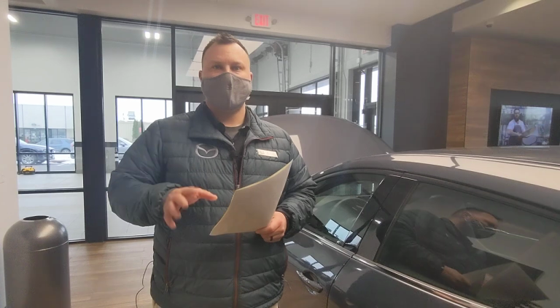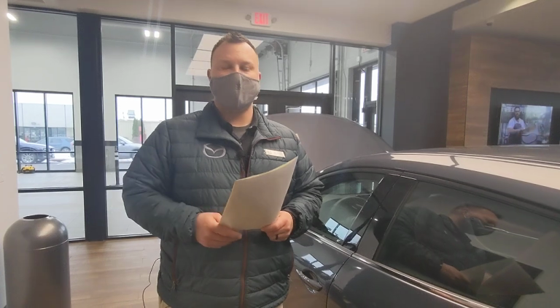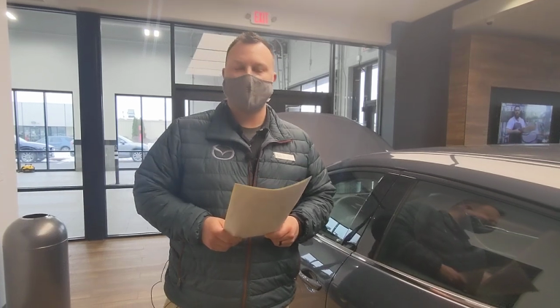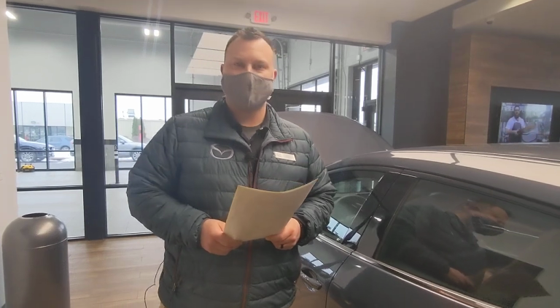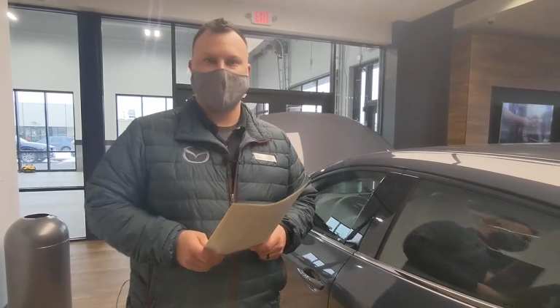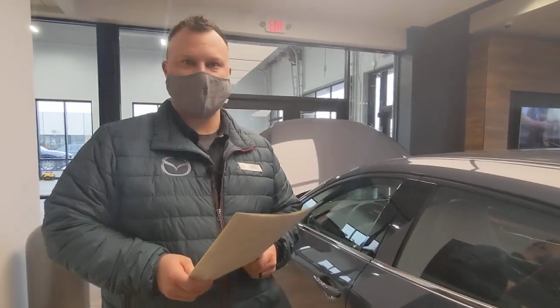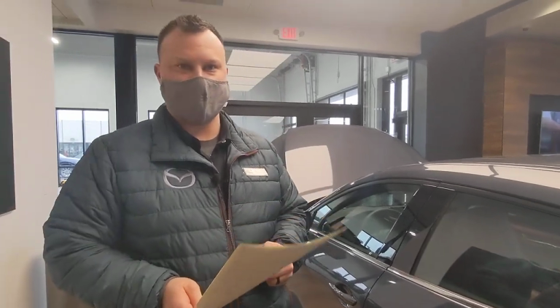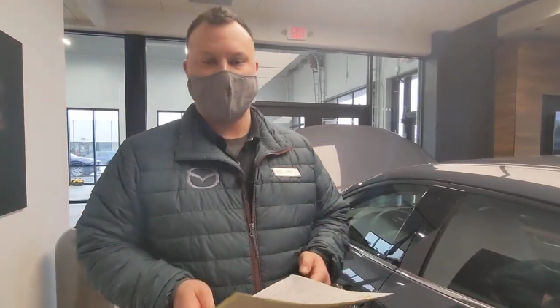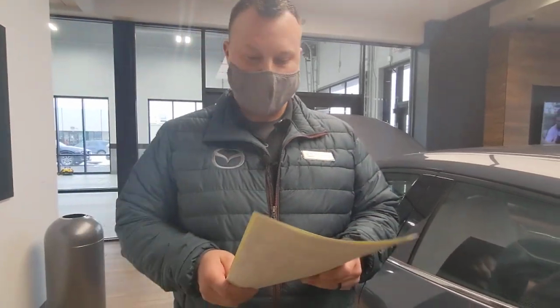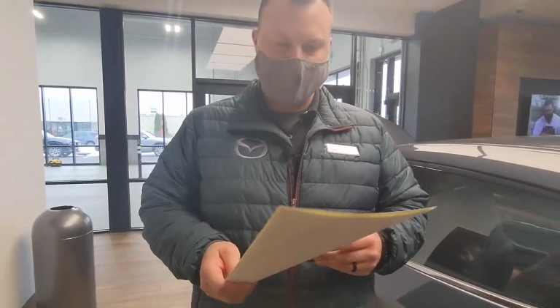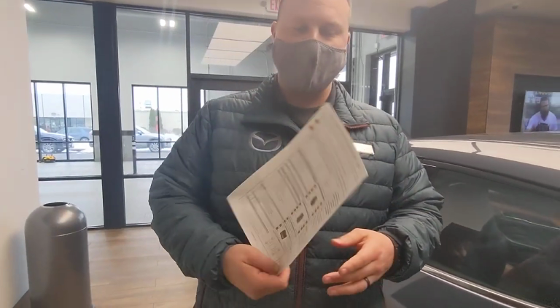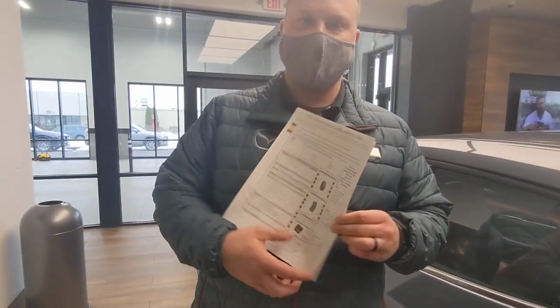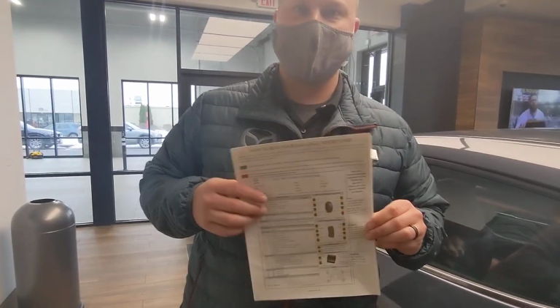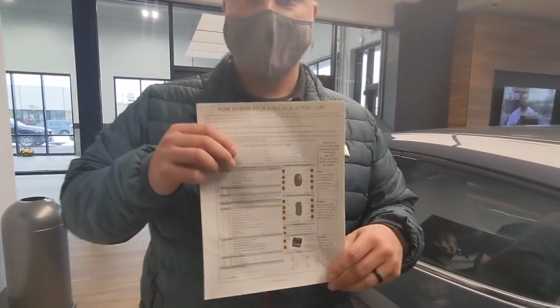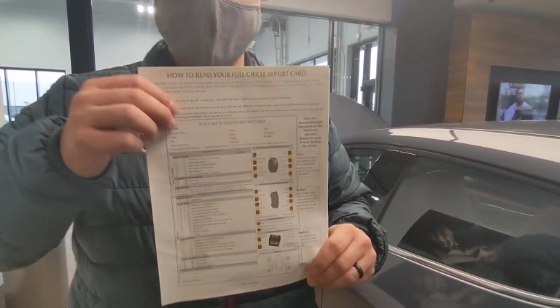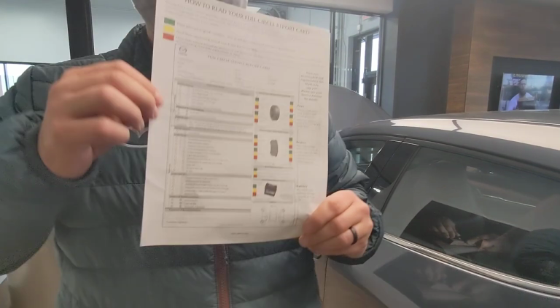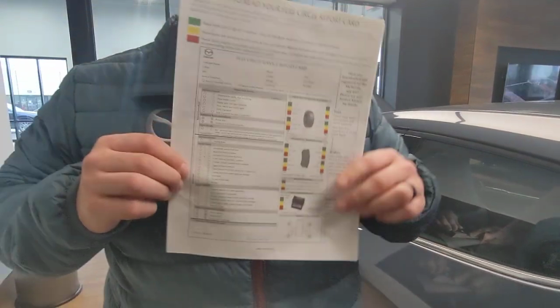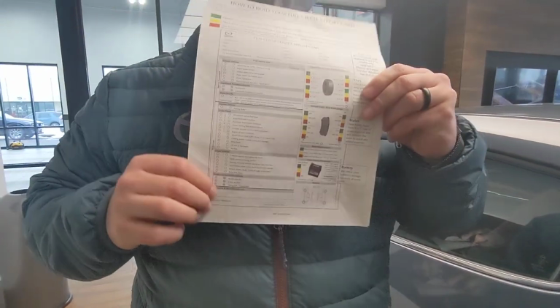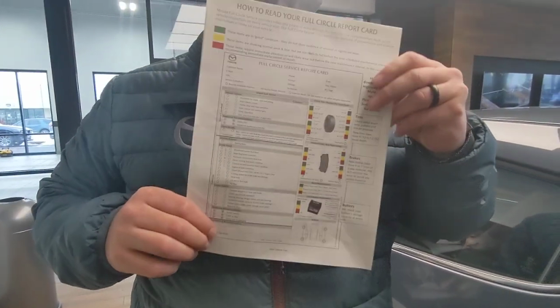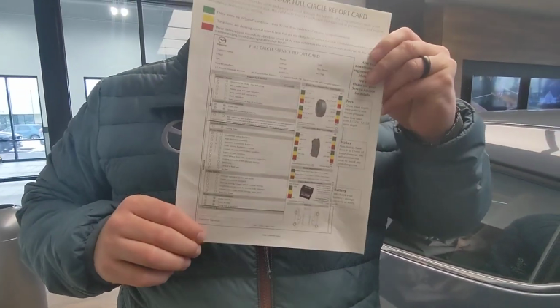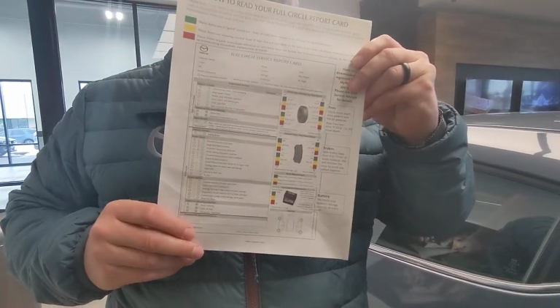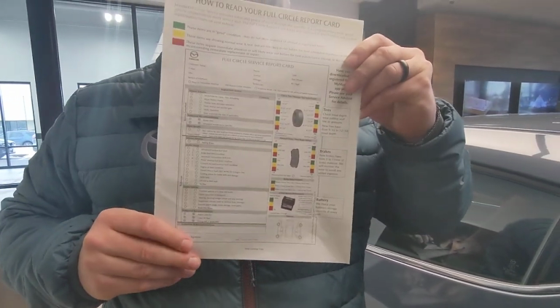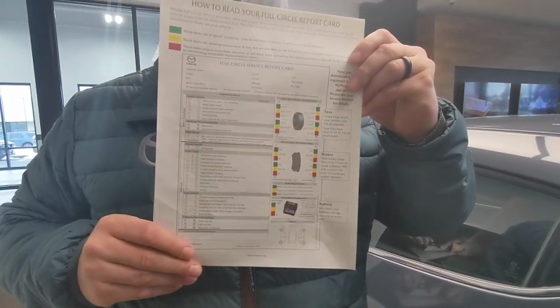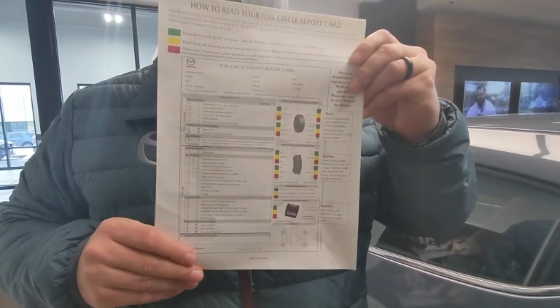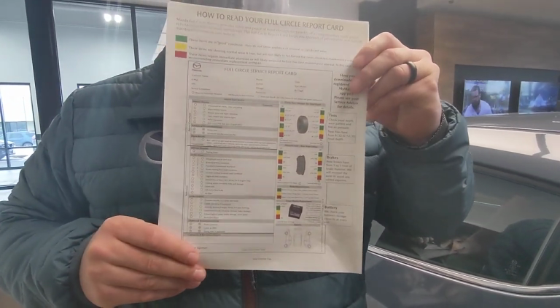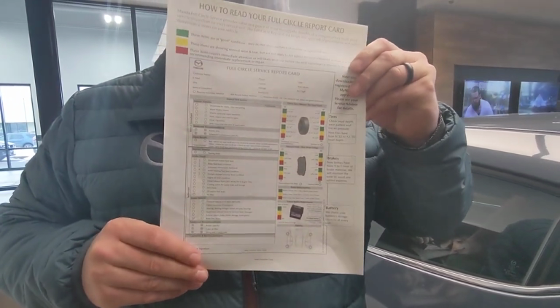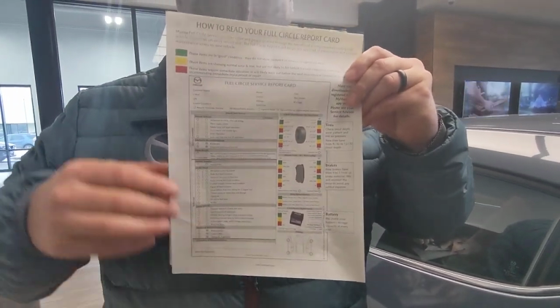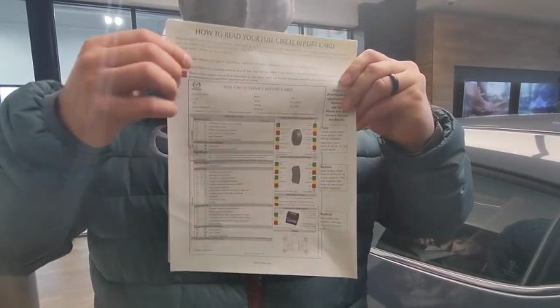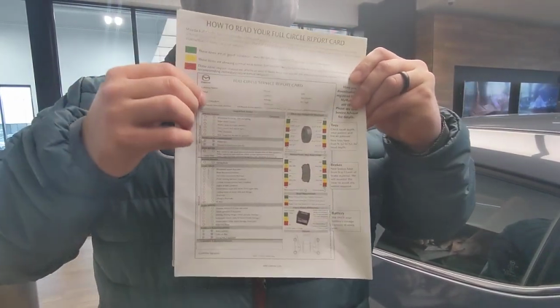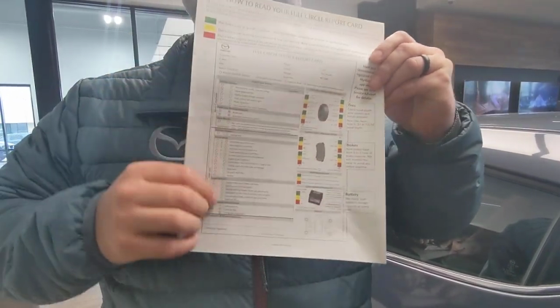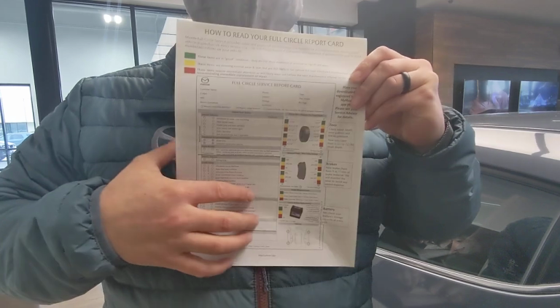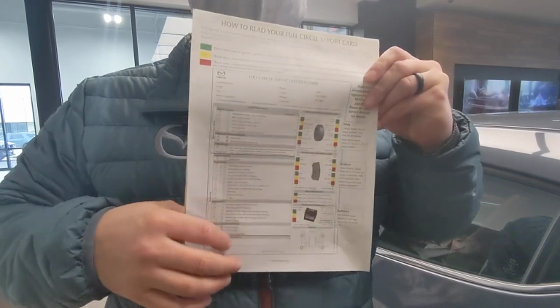This is Wes over at Rustauer Mazda Service. We're touching on multipoints — you get one of these every time you have service done at our dealership, and it's a multipoint inspection.